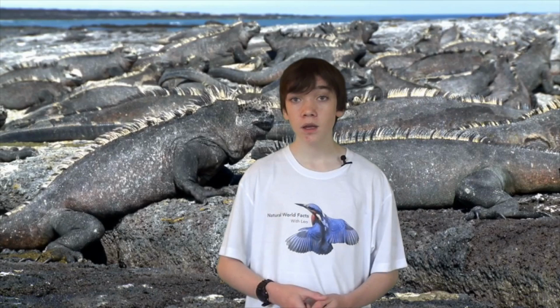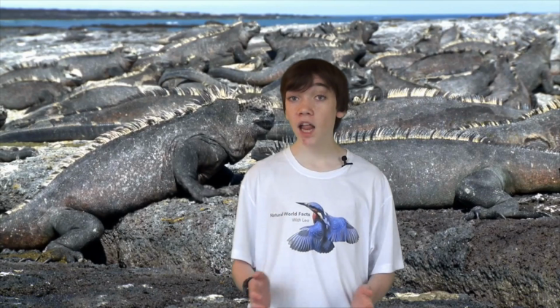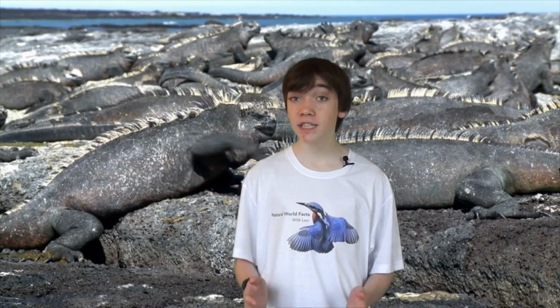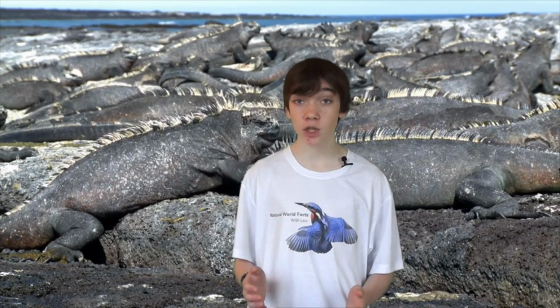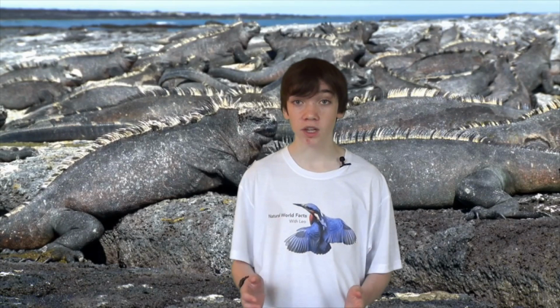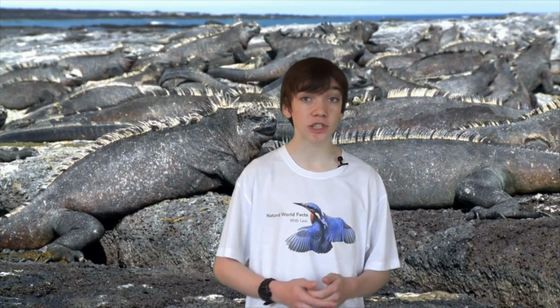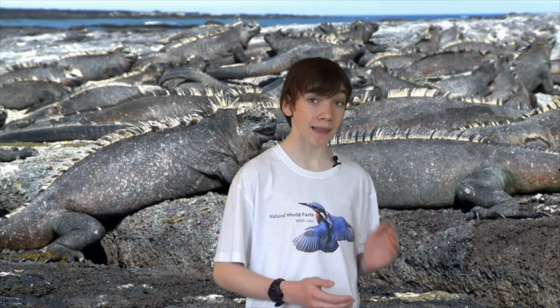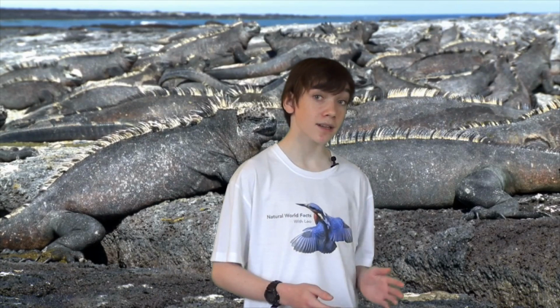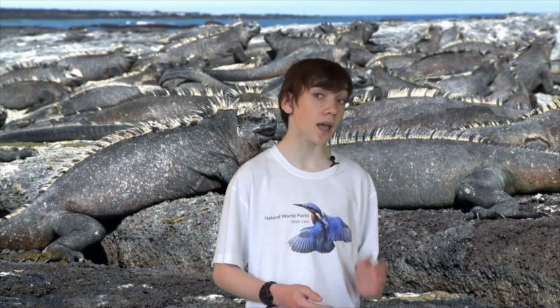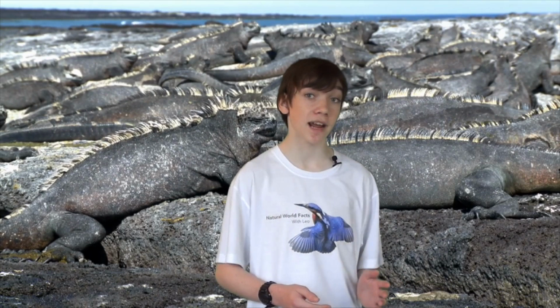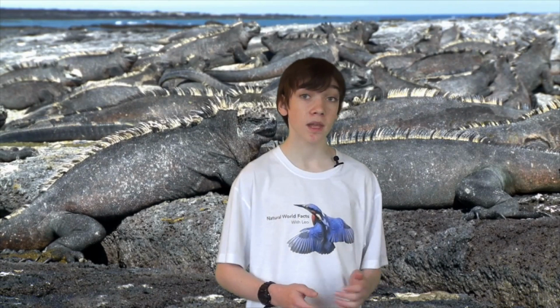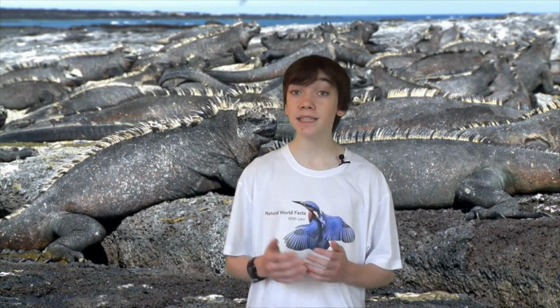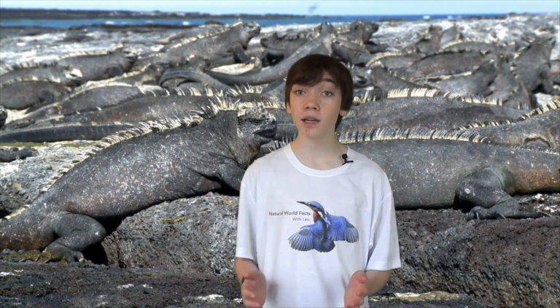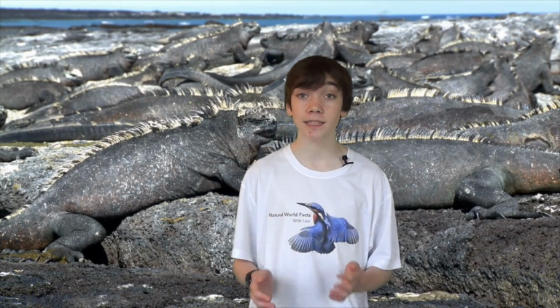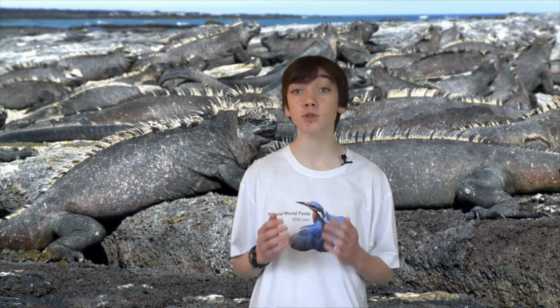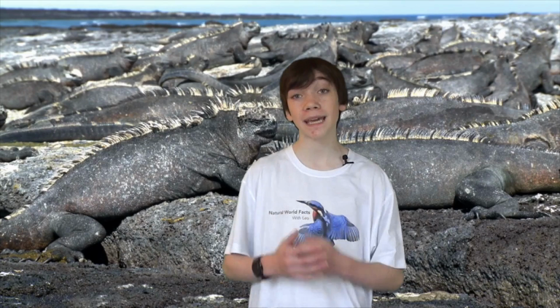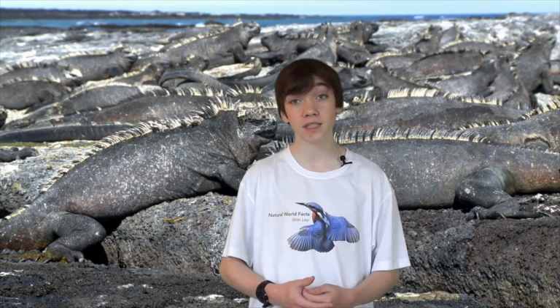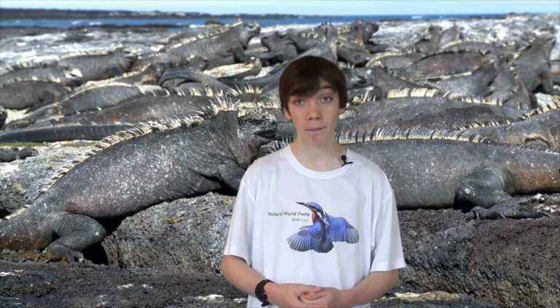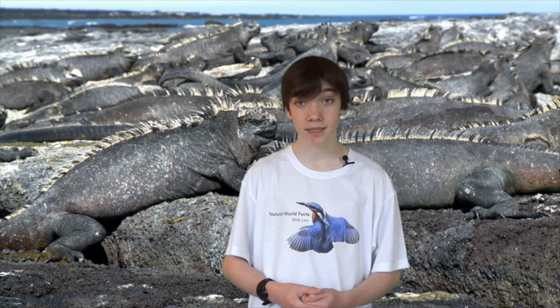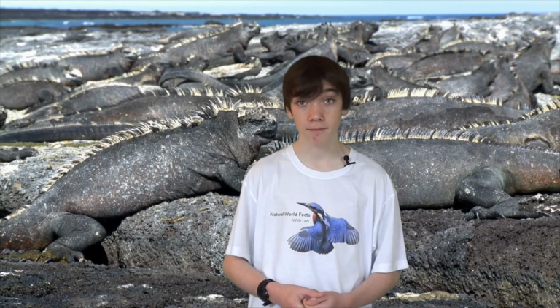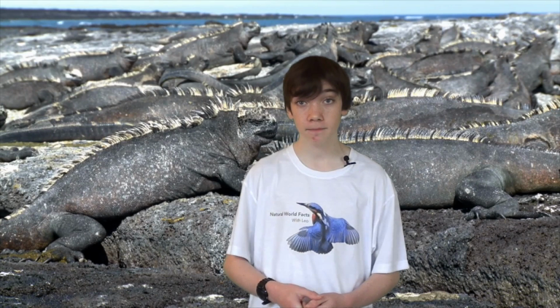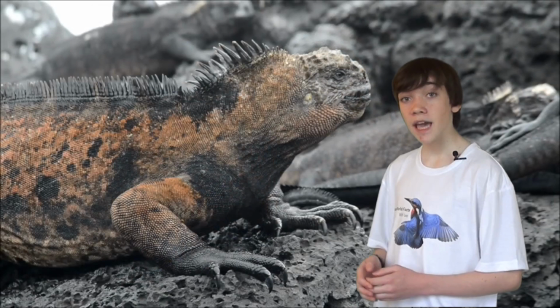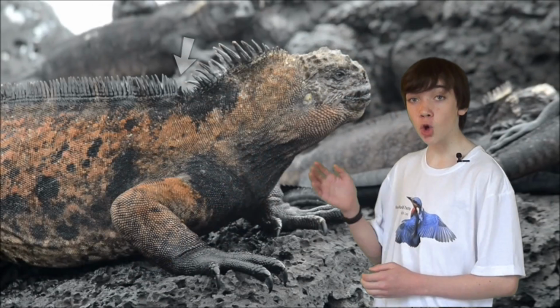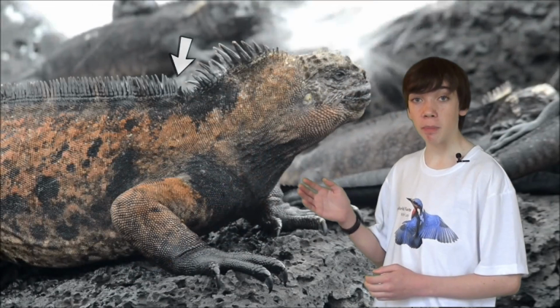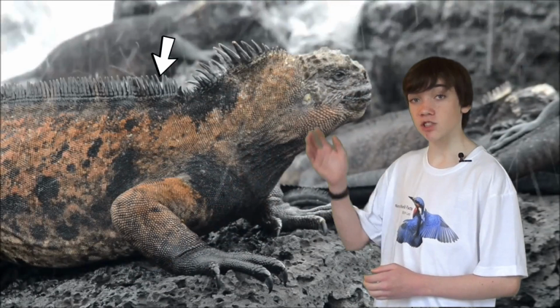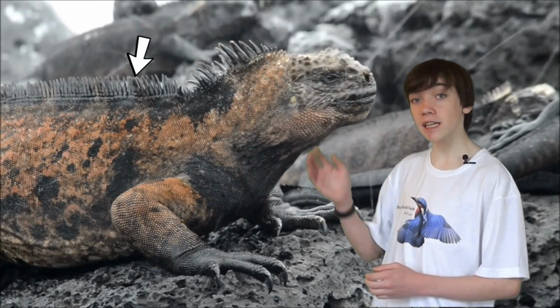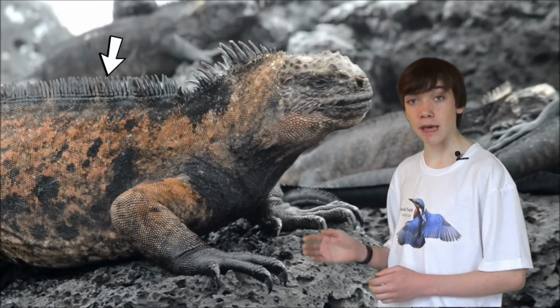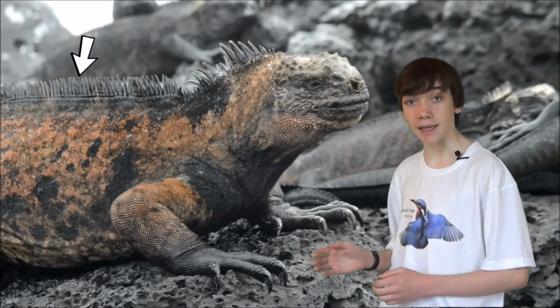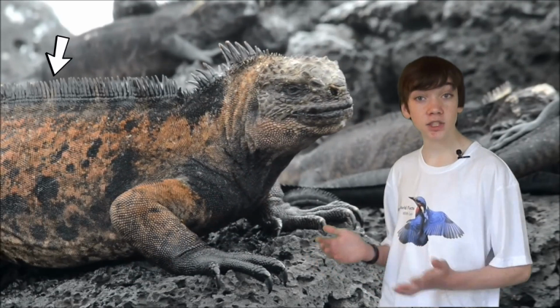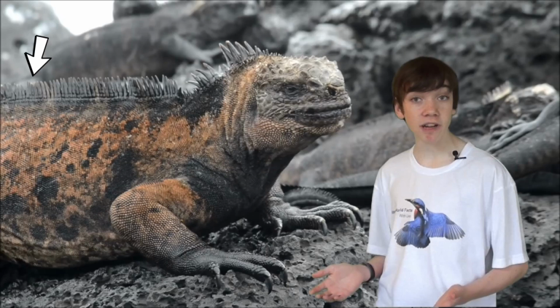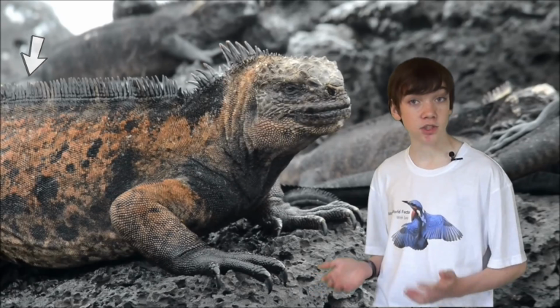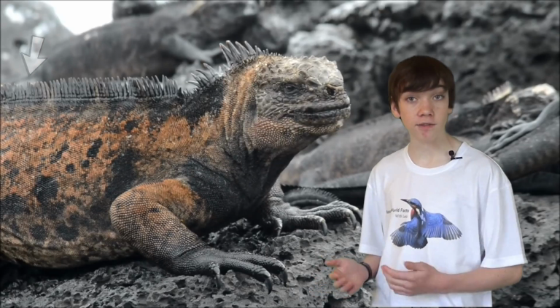The colouration of this Iguana ranges from black to light grey. Their darker colours help absorb the heat of the sun when basking. They have short spikes running down their backs to deter predators and rivals.